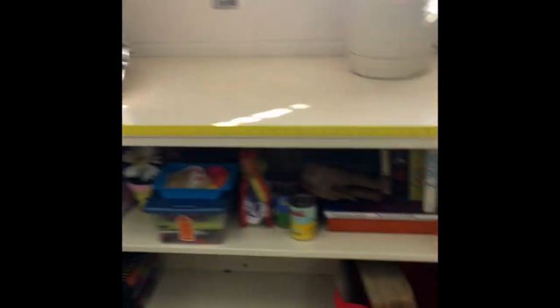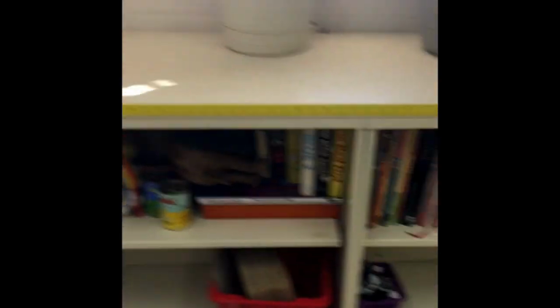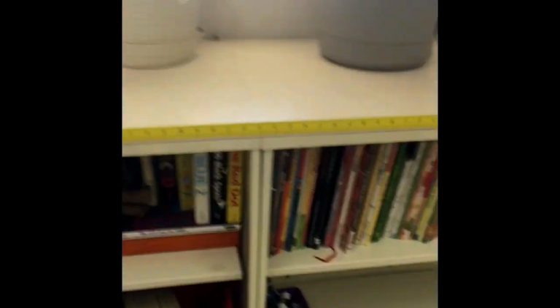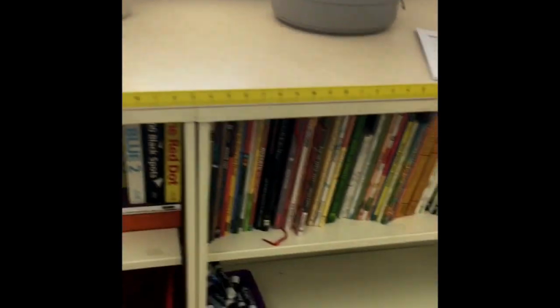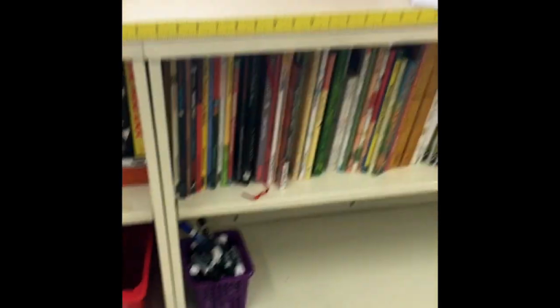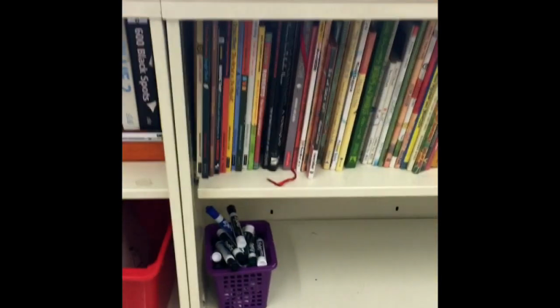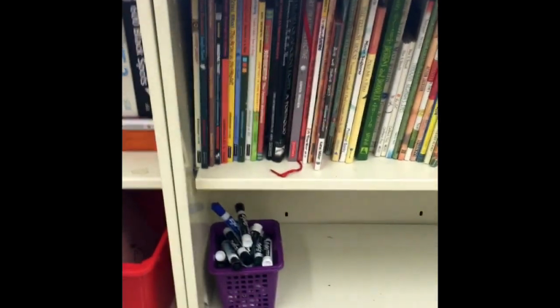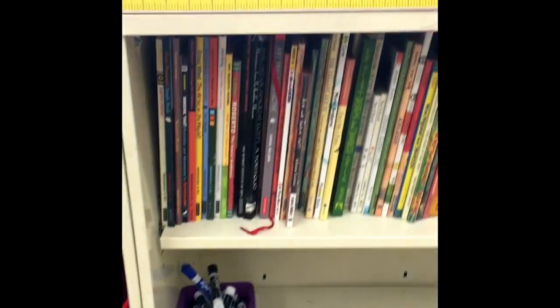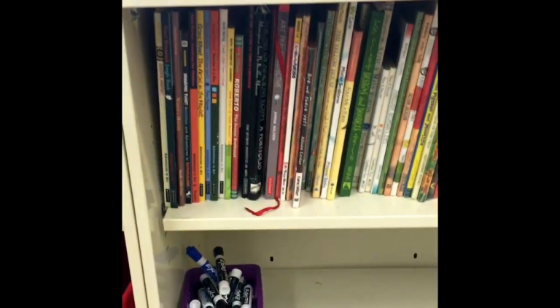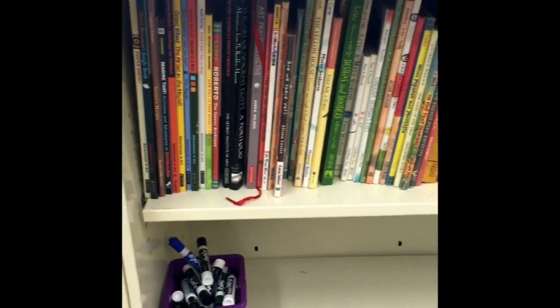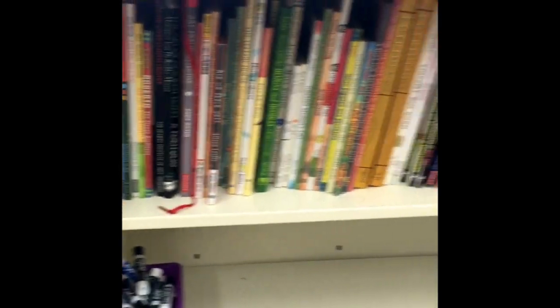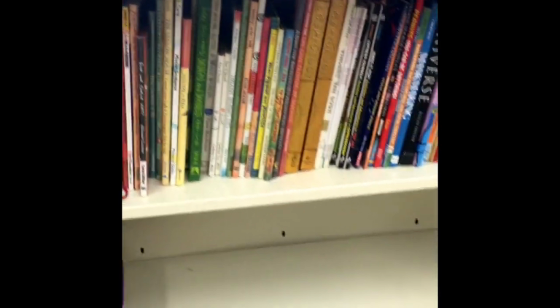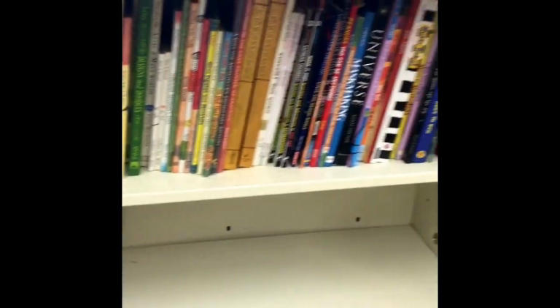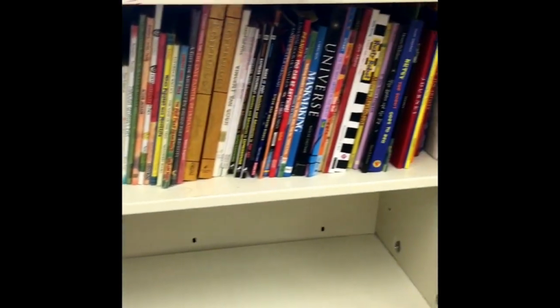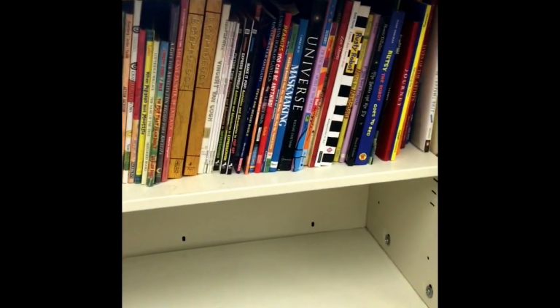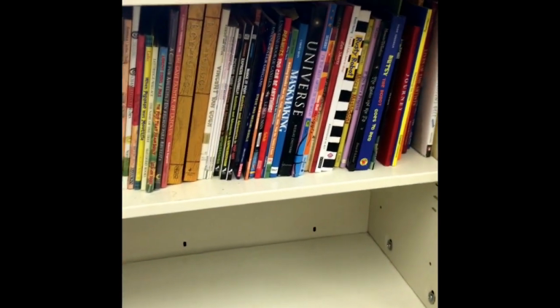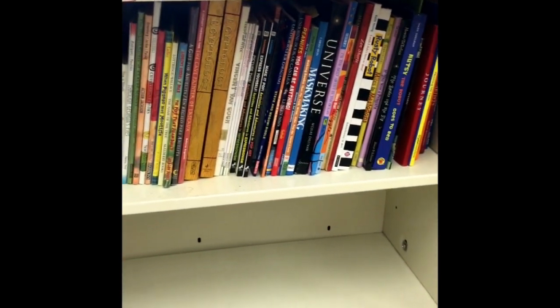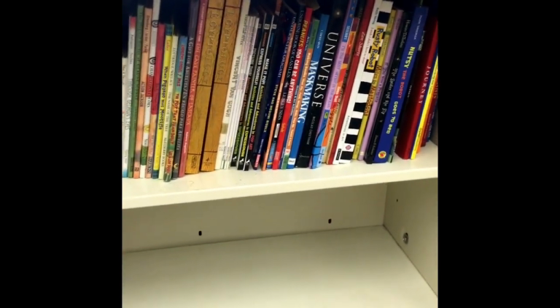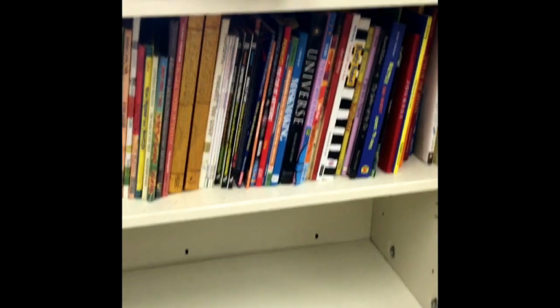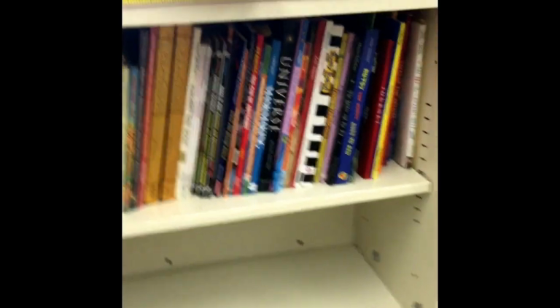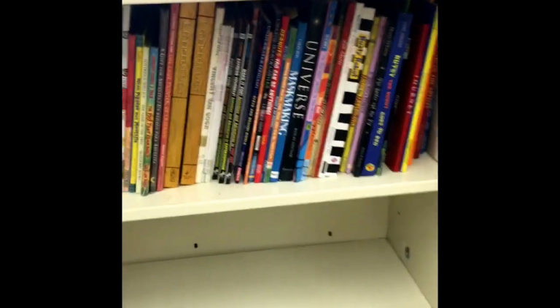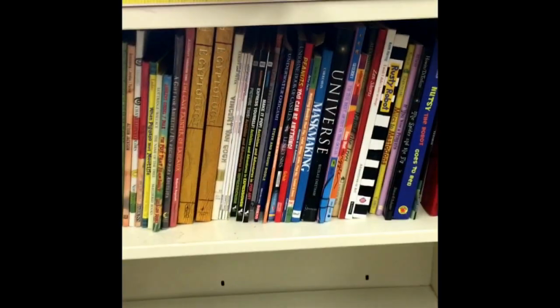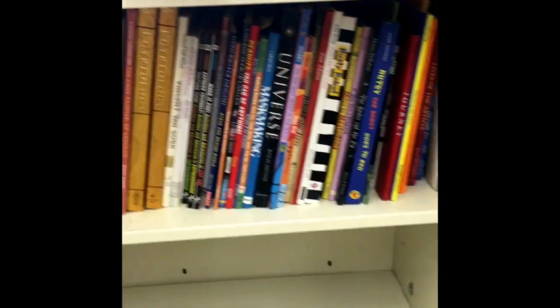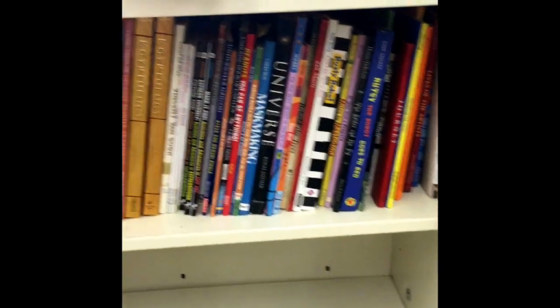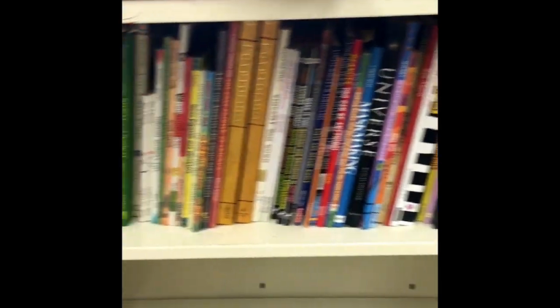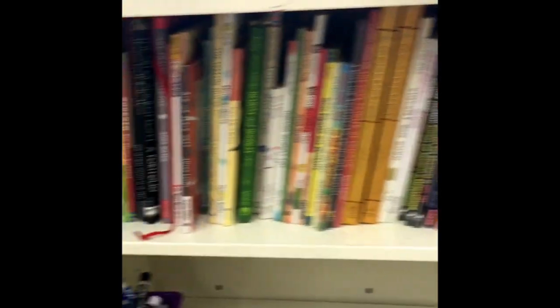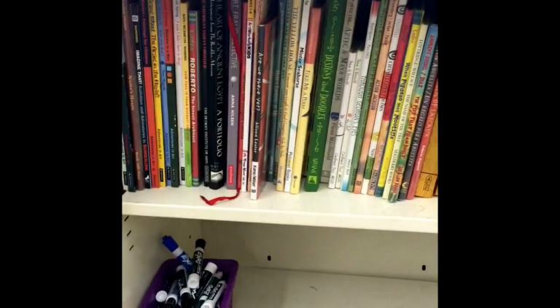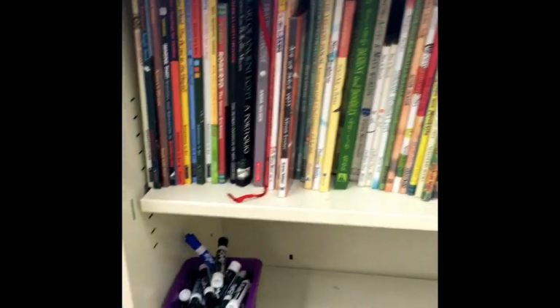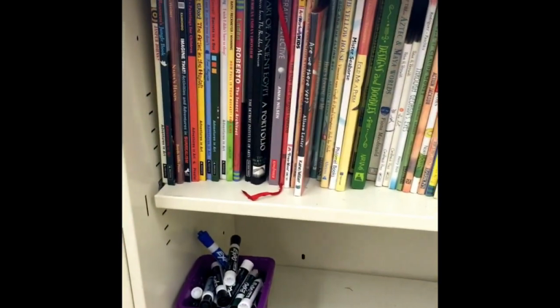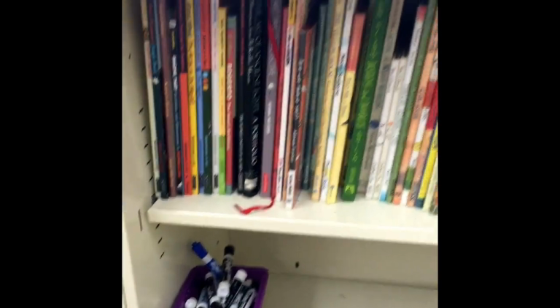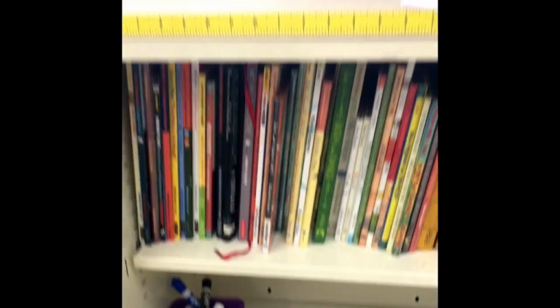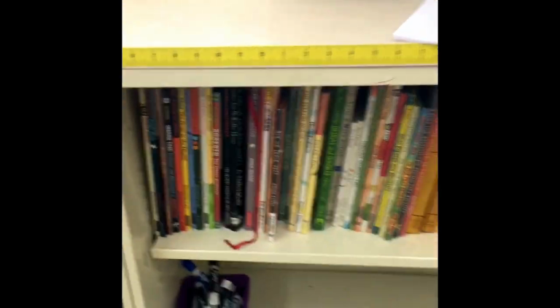Here are those books I was telling you about for the older grade levels — they're a little more challenging, a little bit more of a nicer book that I need to have the most careful hands with. Sorry, first and second graders — you'll get there eventually.